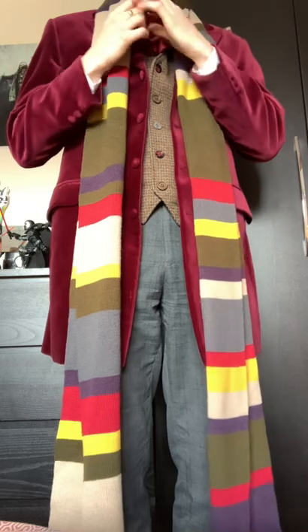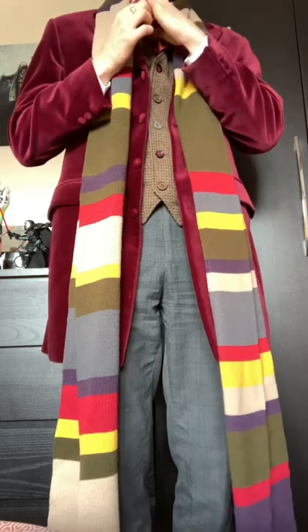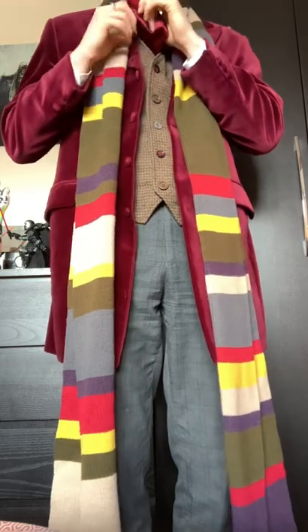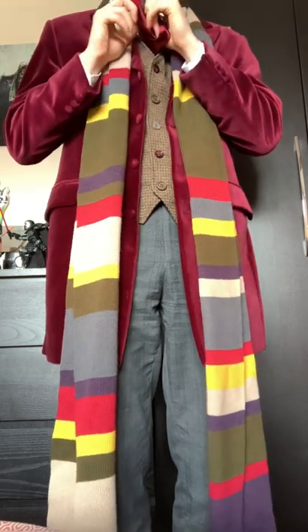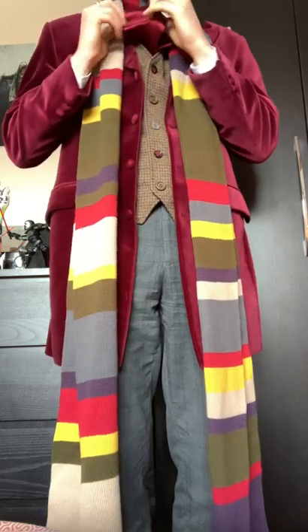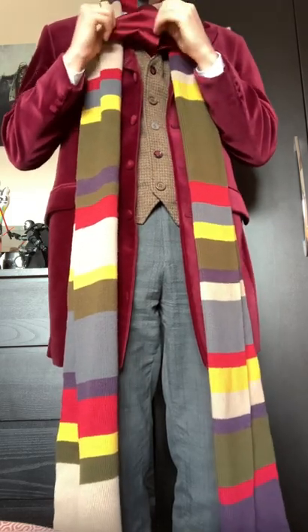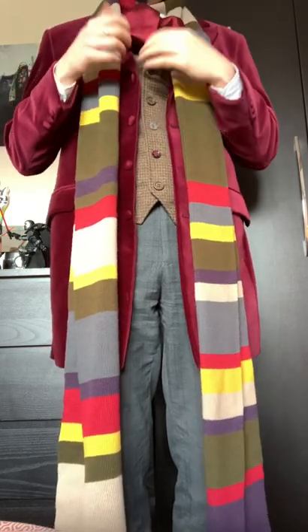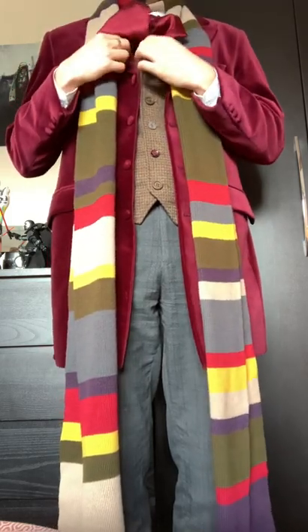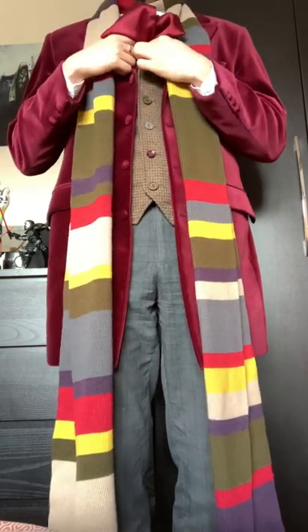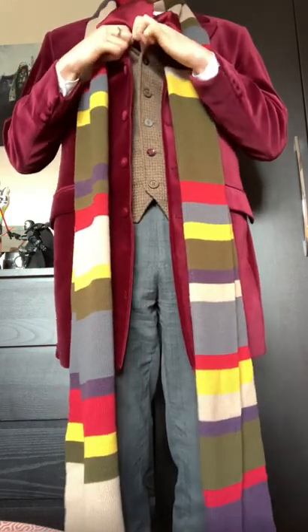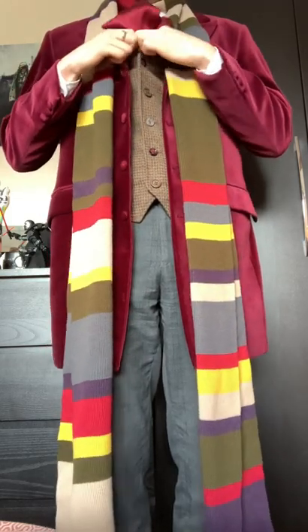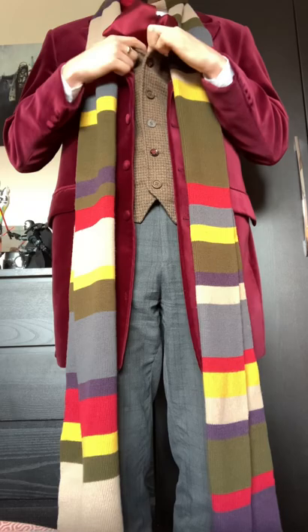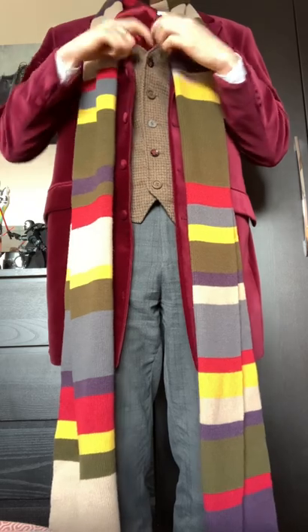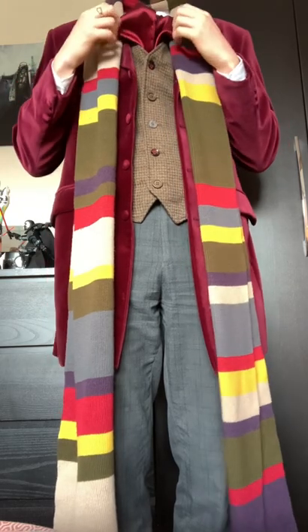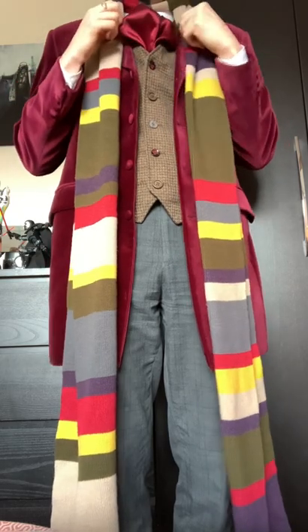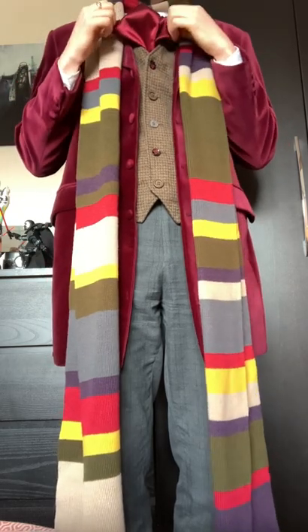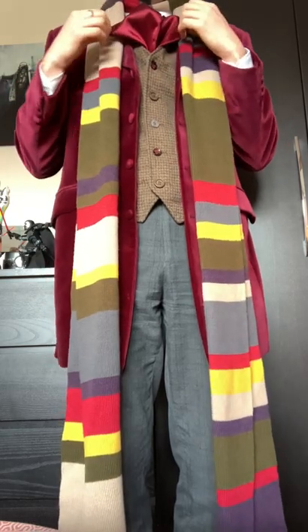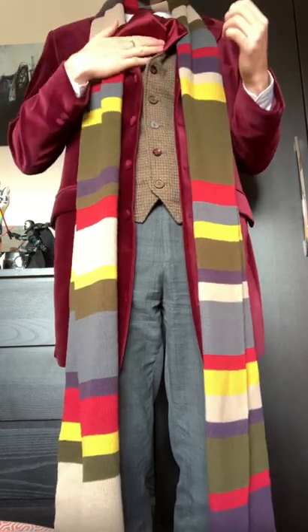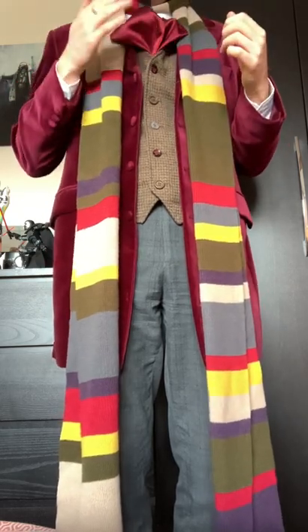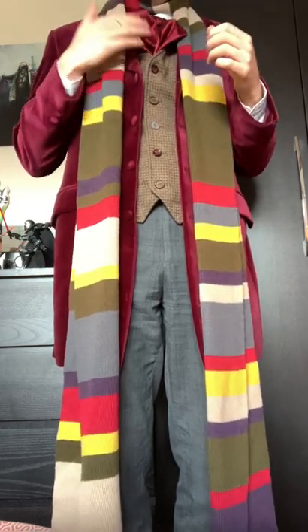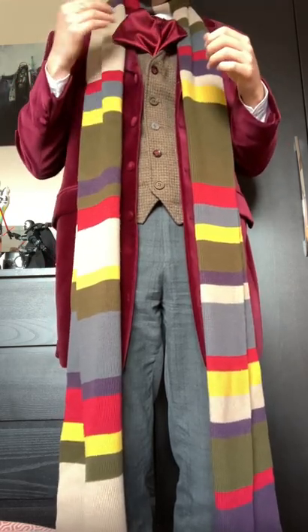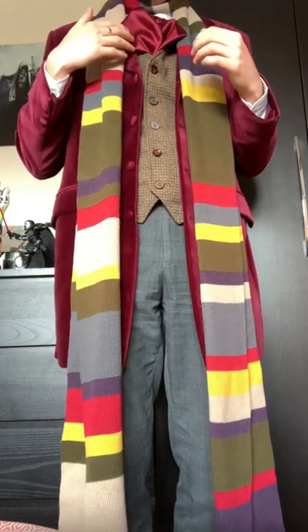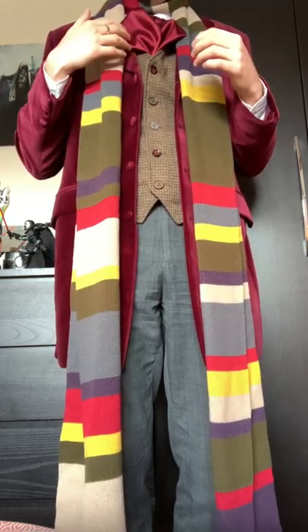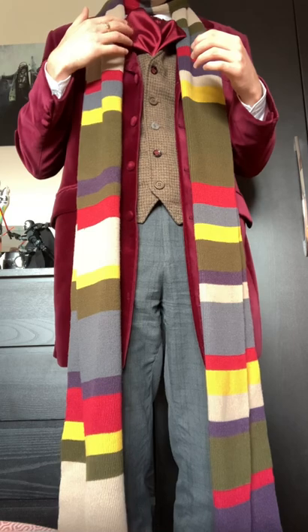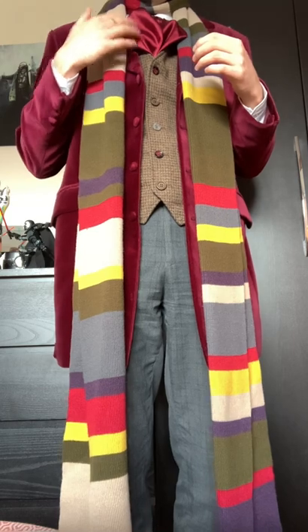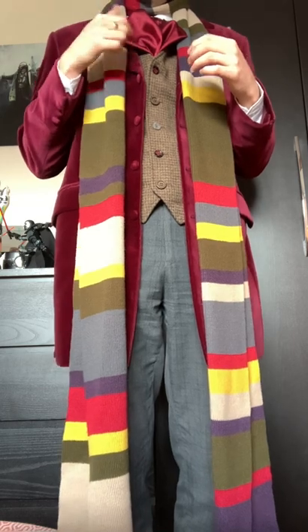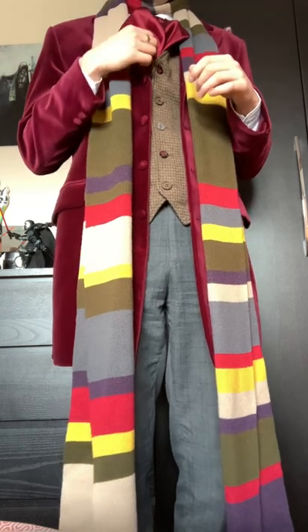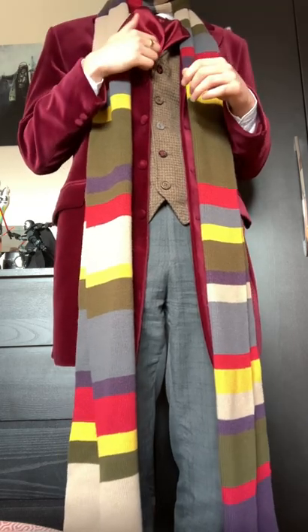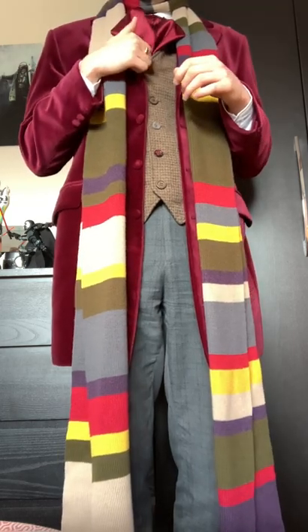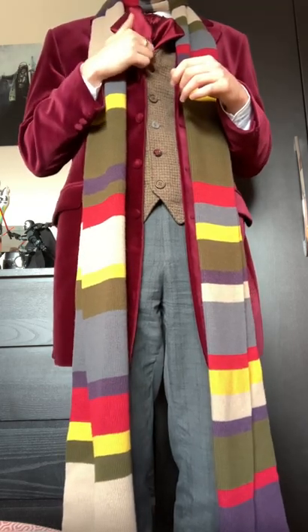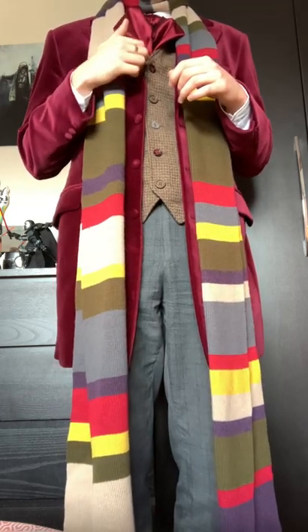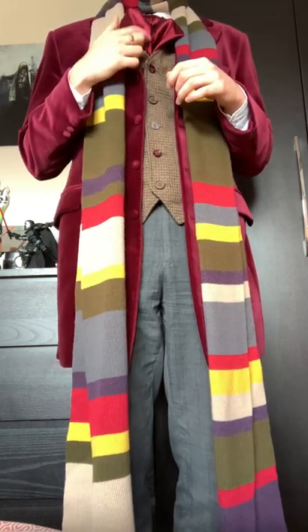This cravat was second hand - I got this in a charity shop somewhere. I think I was on holiday at the time, but it was definitely a charity shop find, and it's one of my own cravats I wear quite frequently.